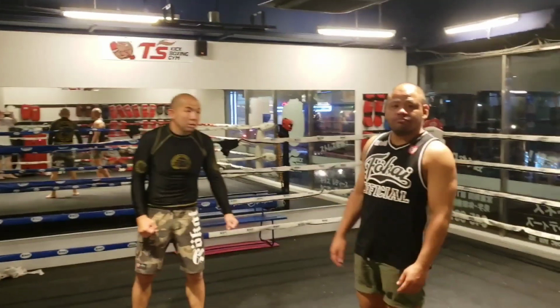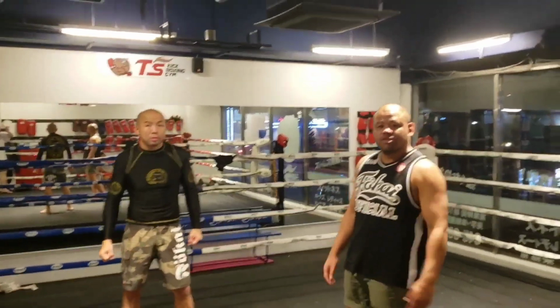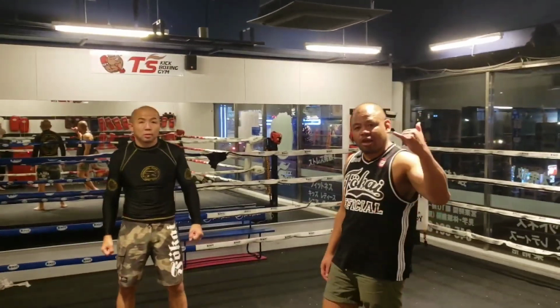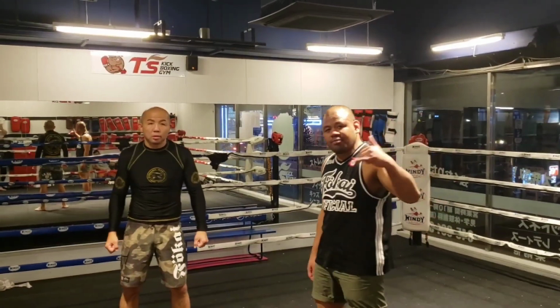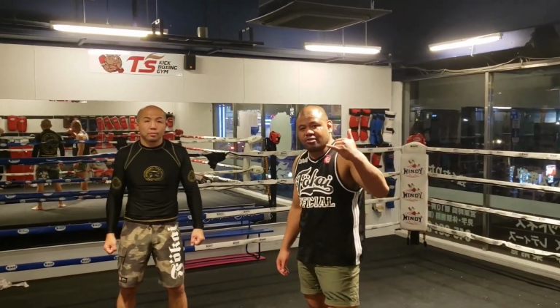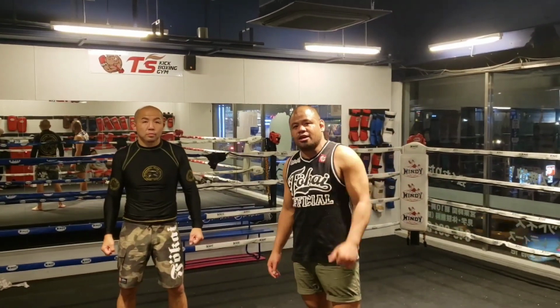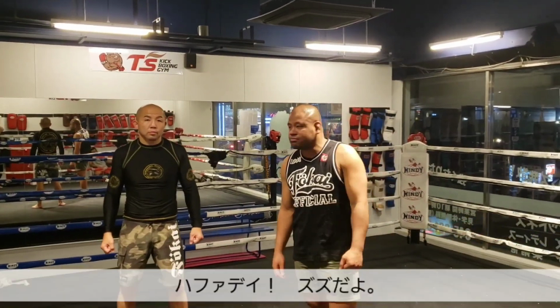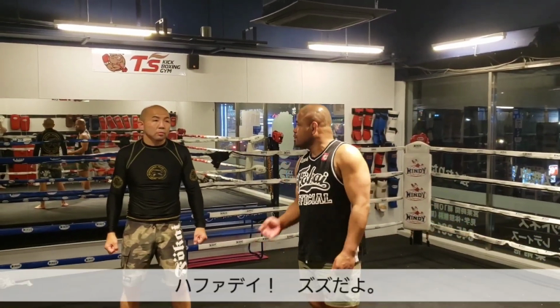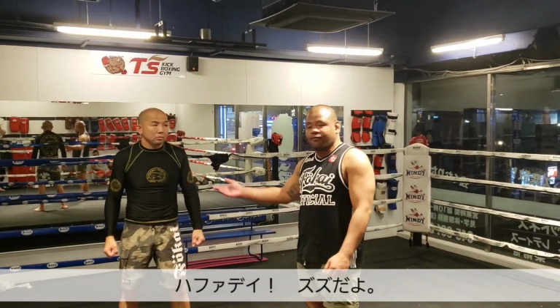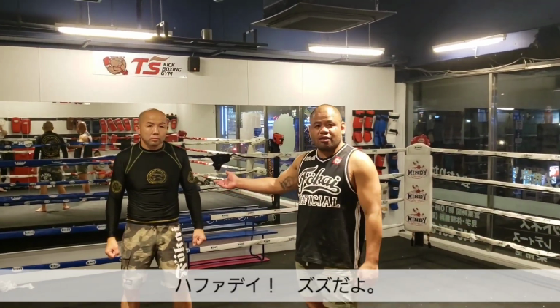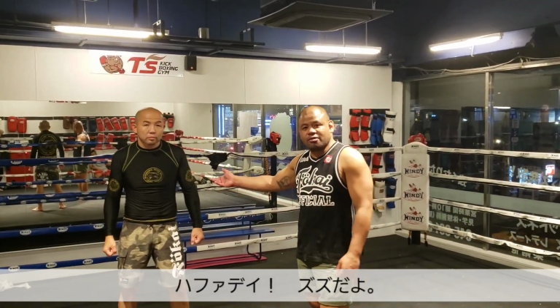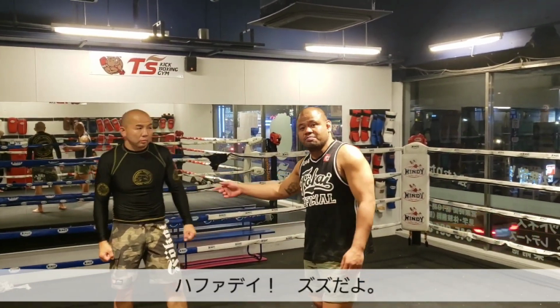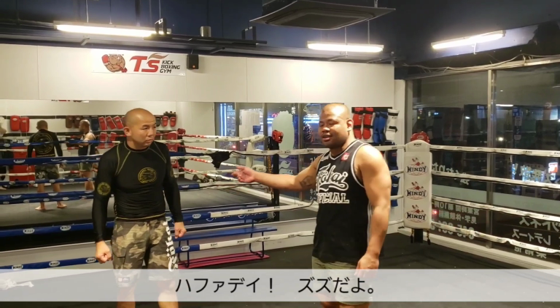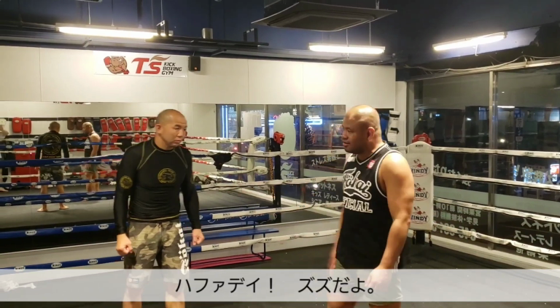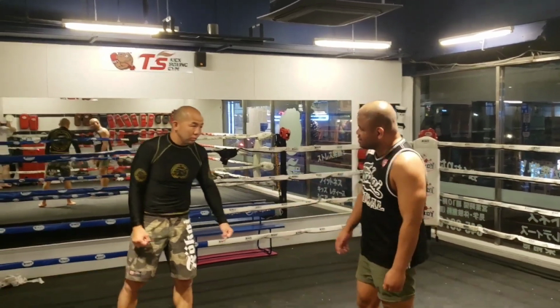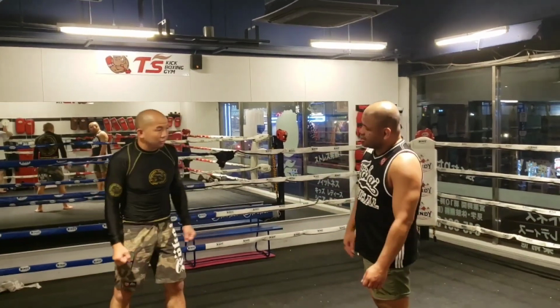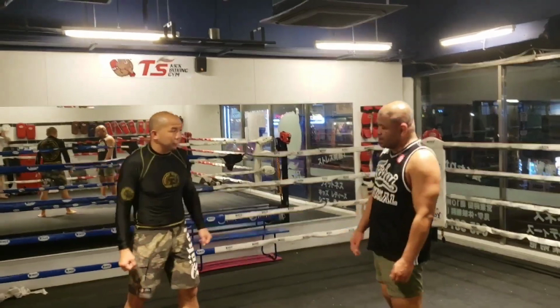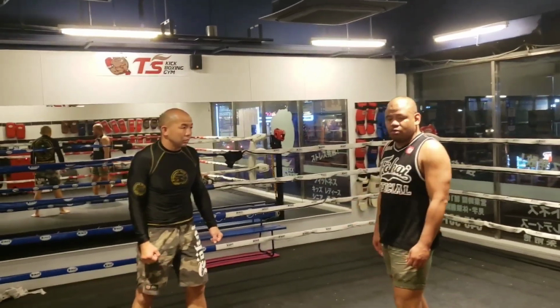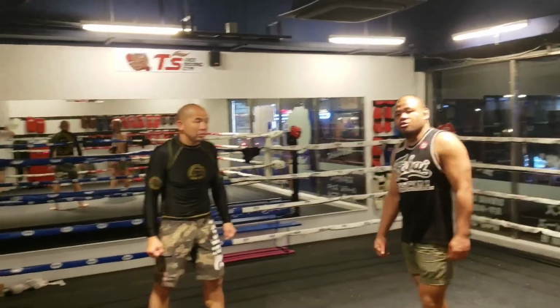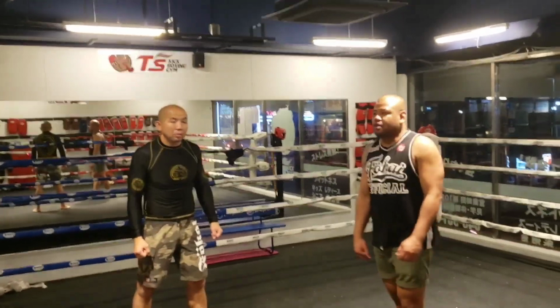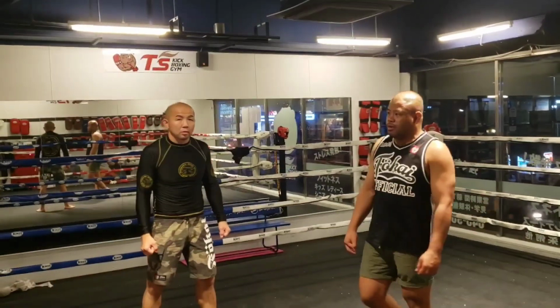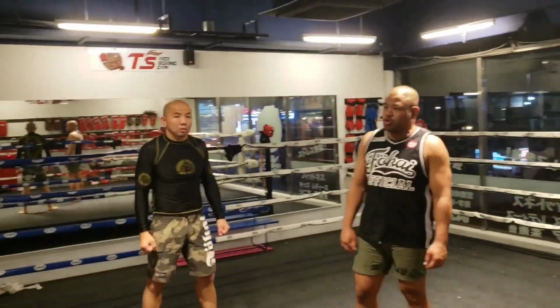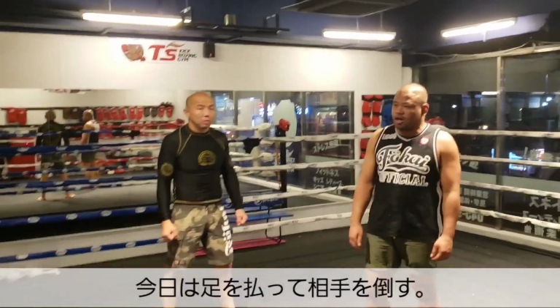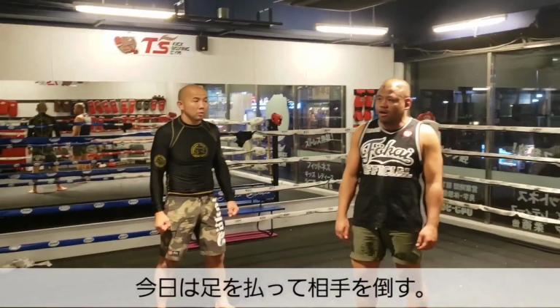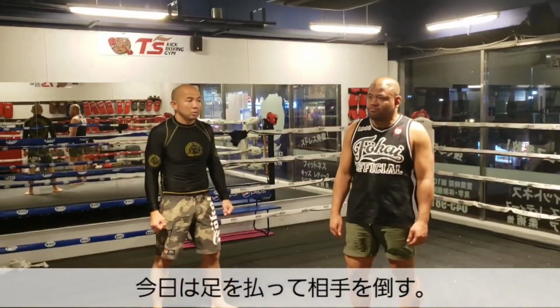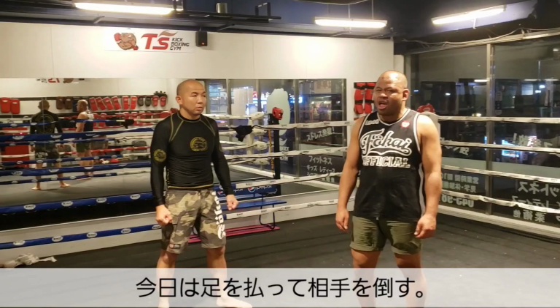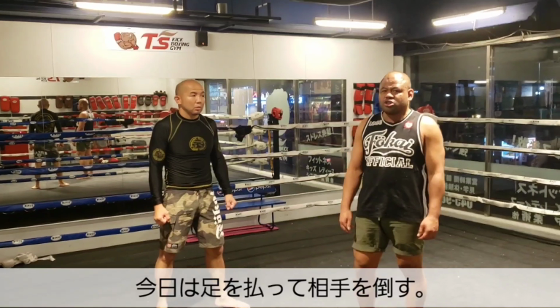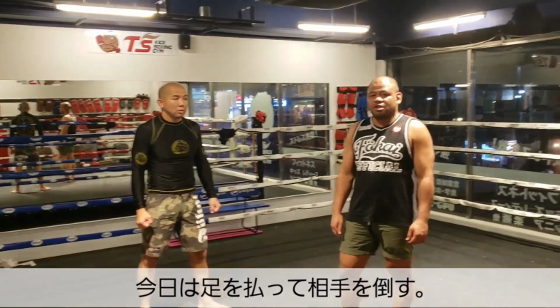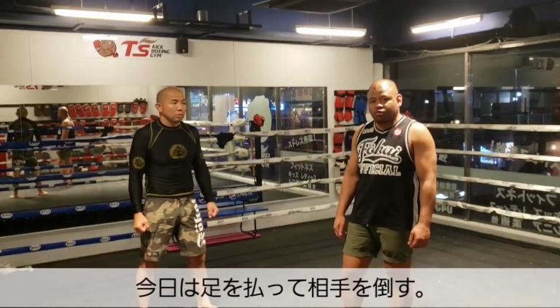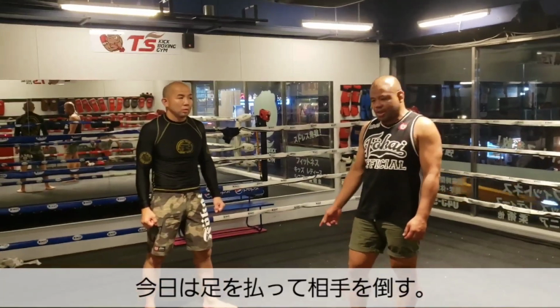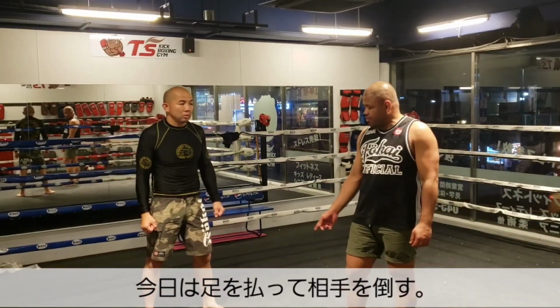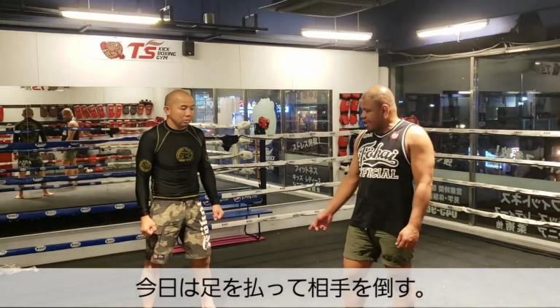Hey, what's up guys? Today it's Bad Azul again. I'm here with my friend again, Kato. He's back again. So basically what I'm going to do is I'm going to do a hook leg sweep again from the inside.